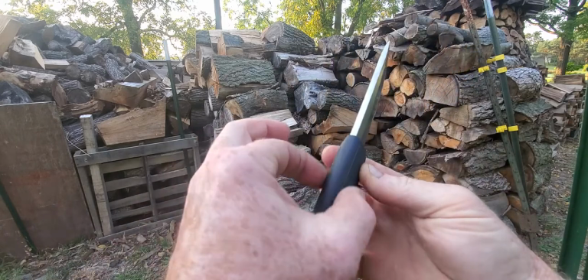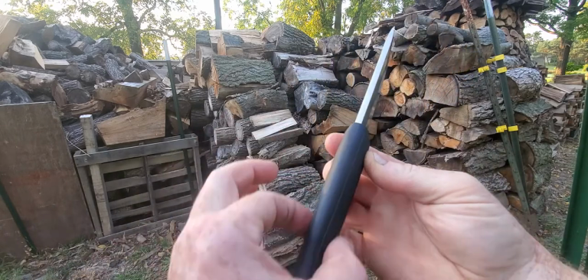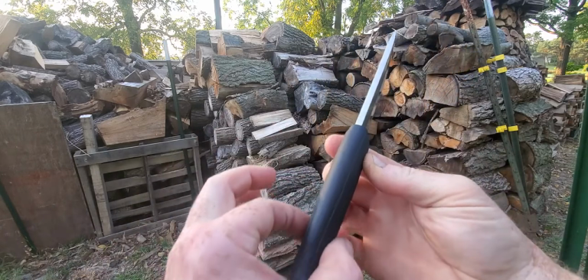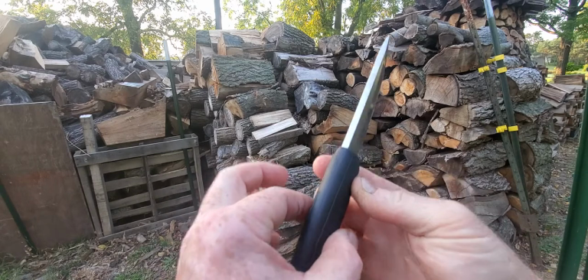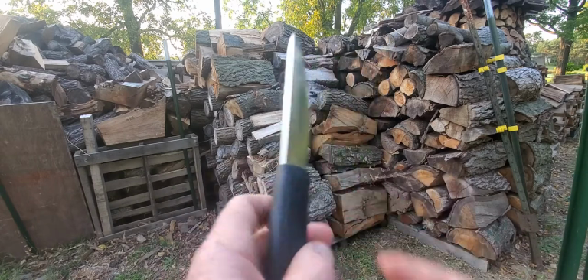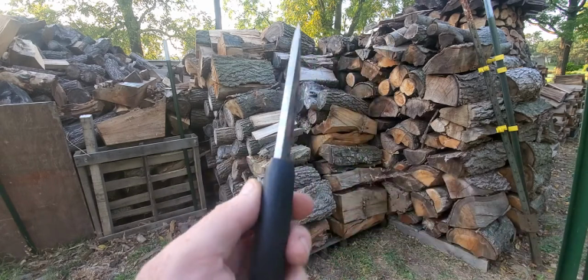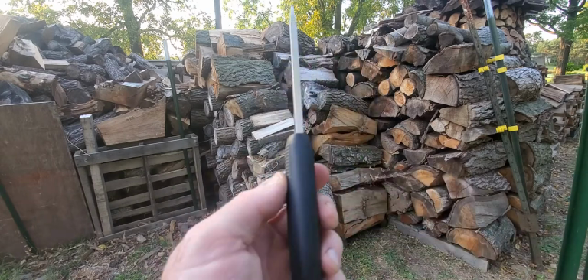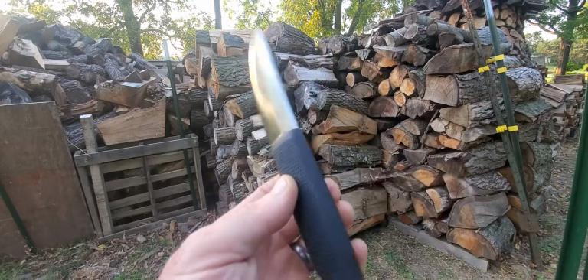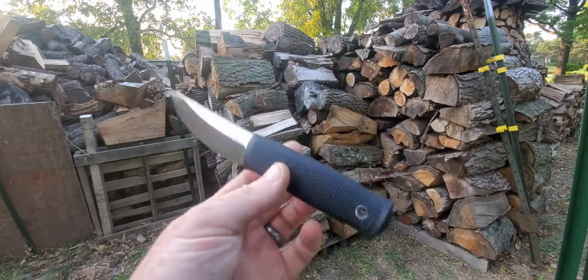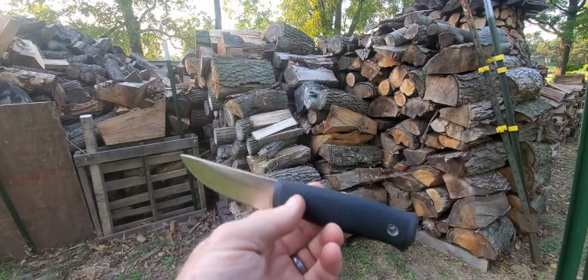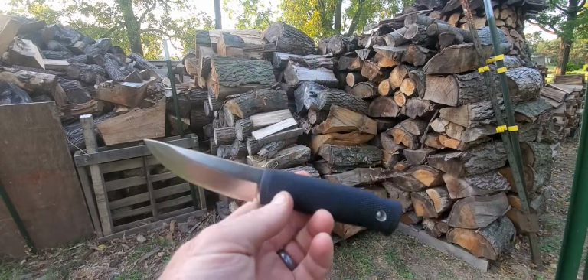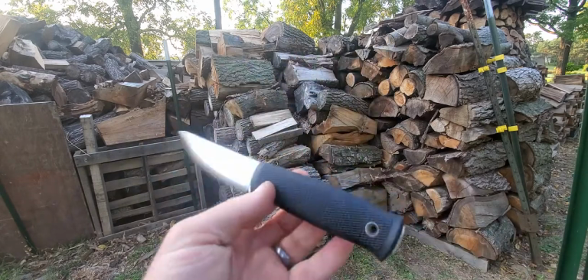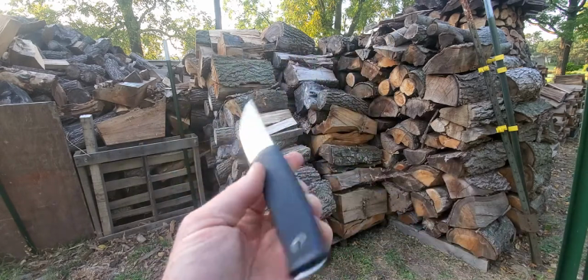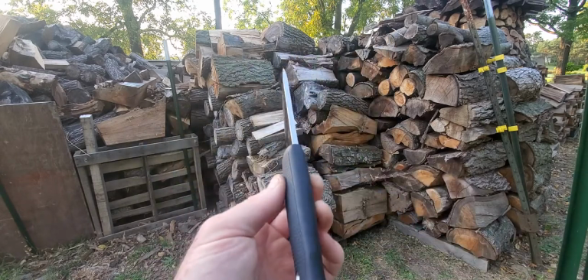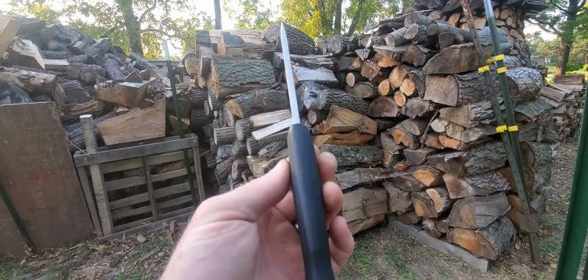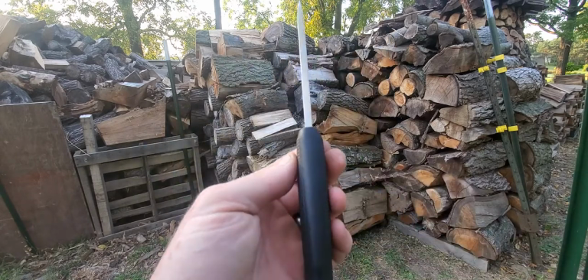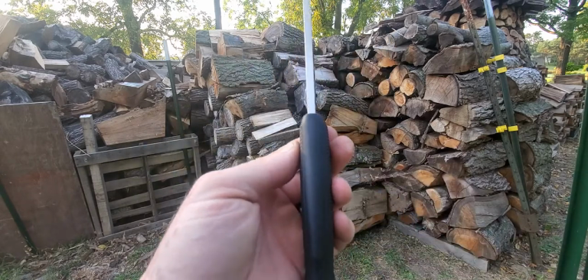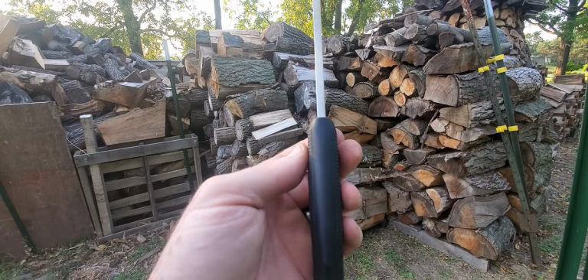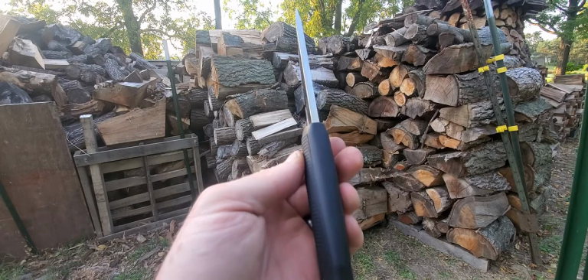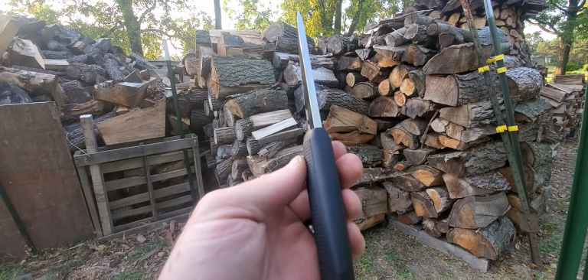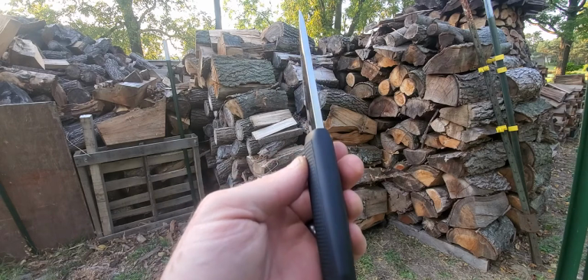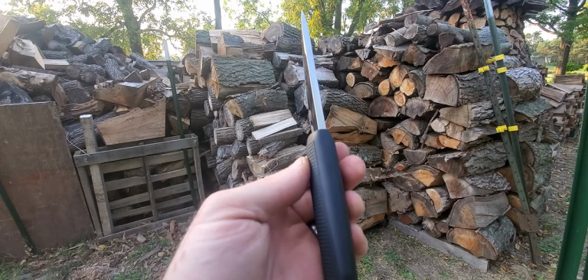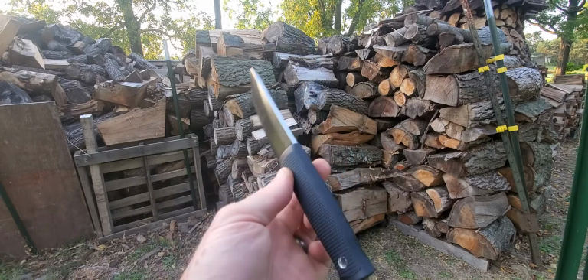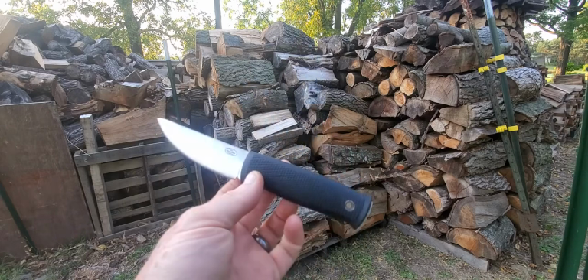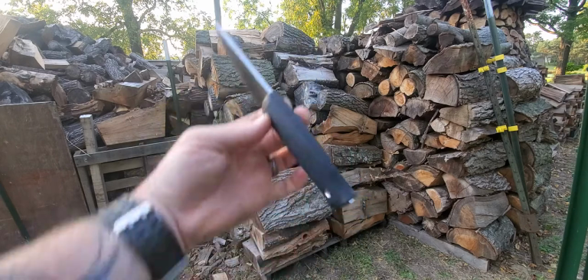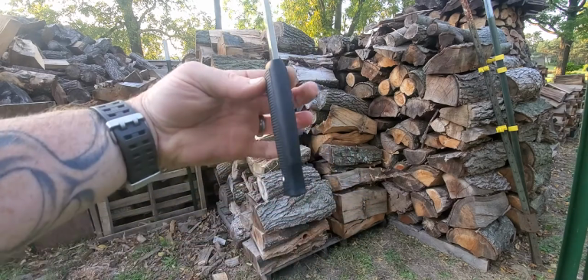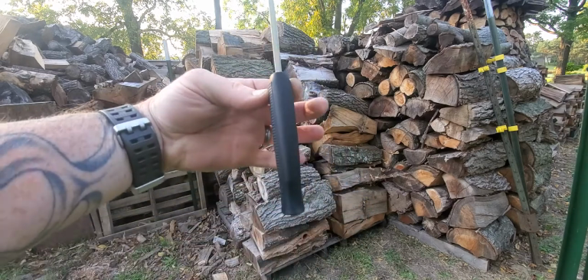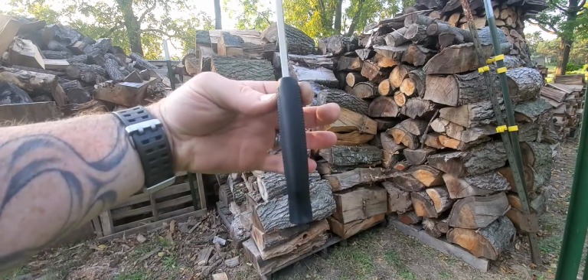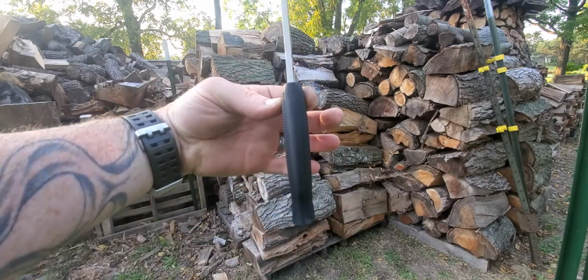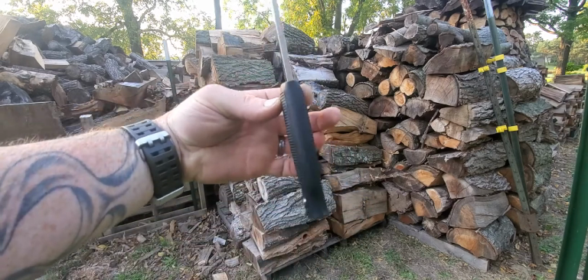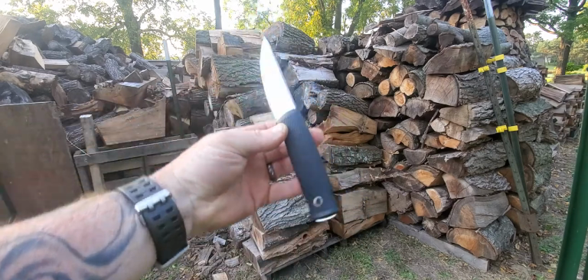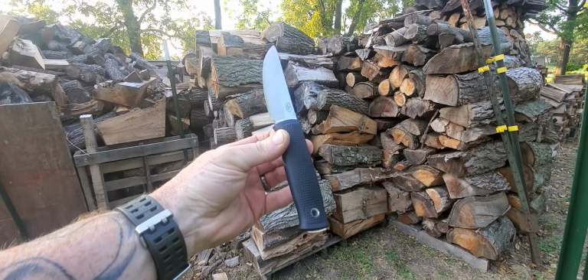It's got this little bit of a palm swell. It reminds me of that new Benchmade — I can't think what it's called, Pucco maybe. Same kind of style looking handle.